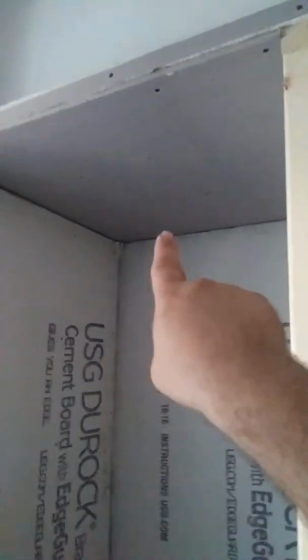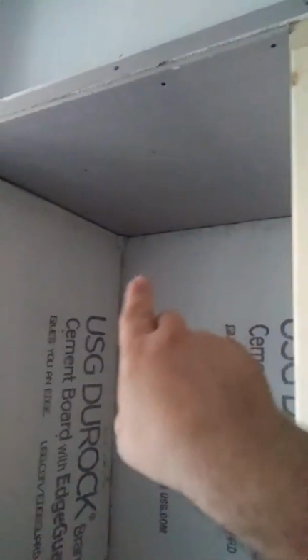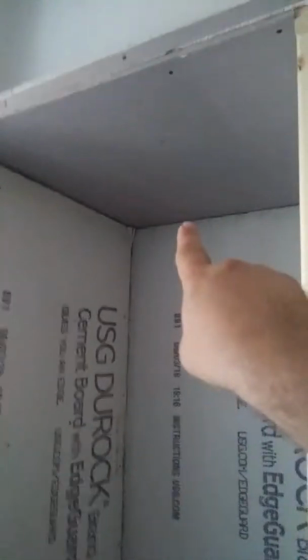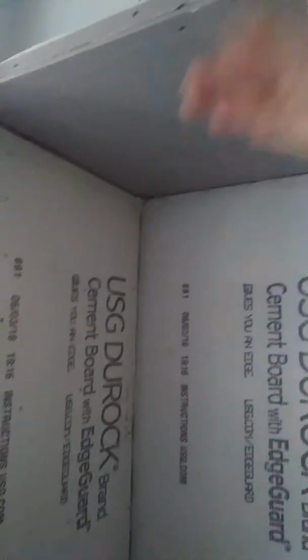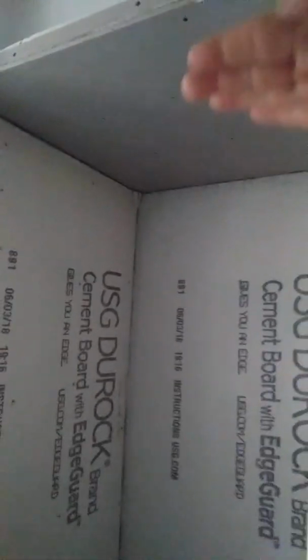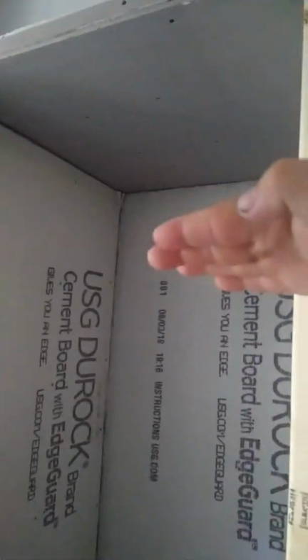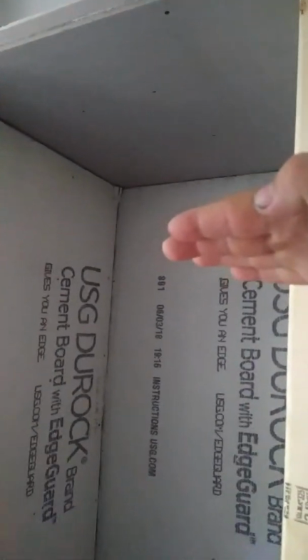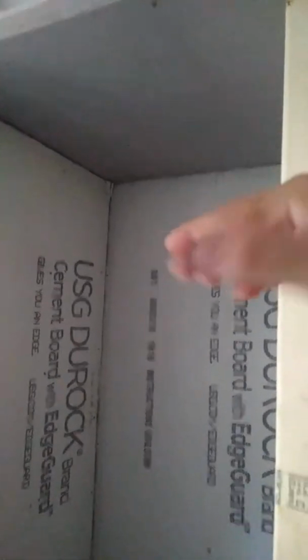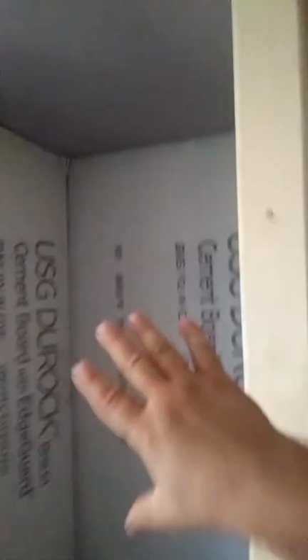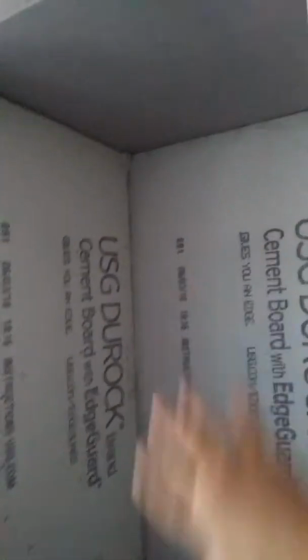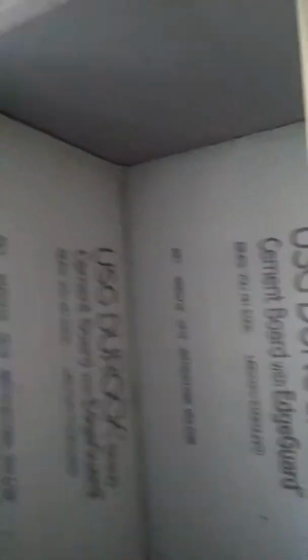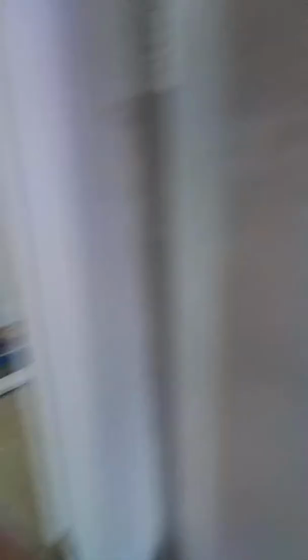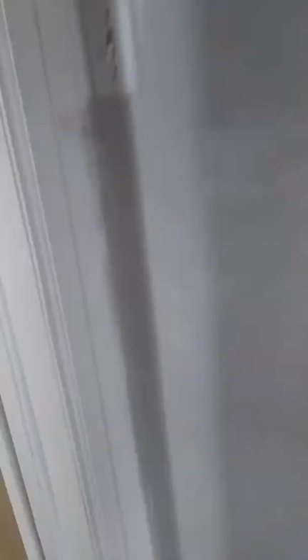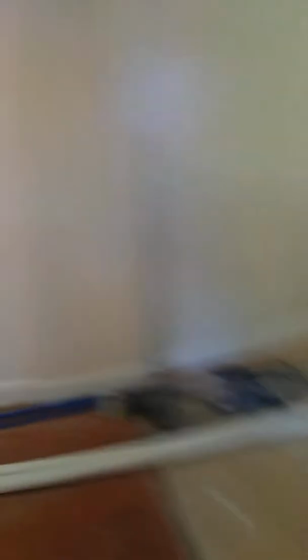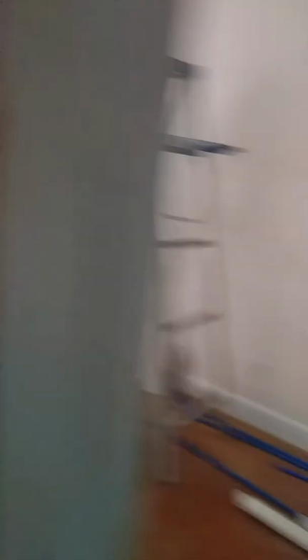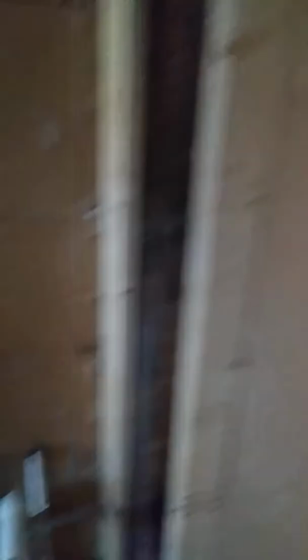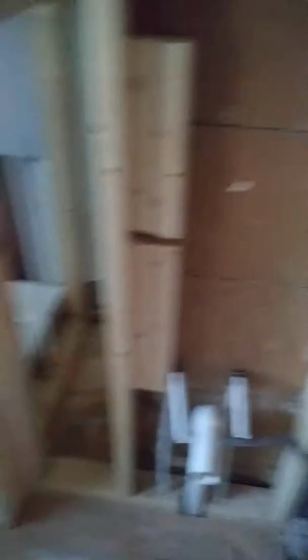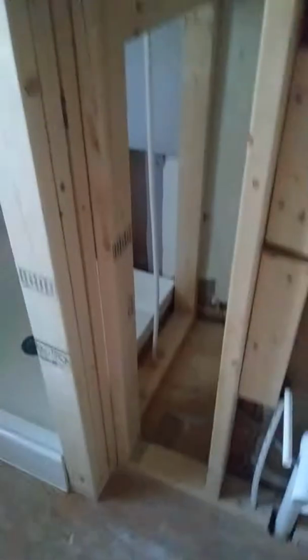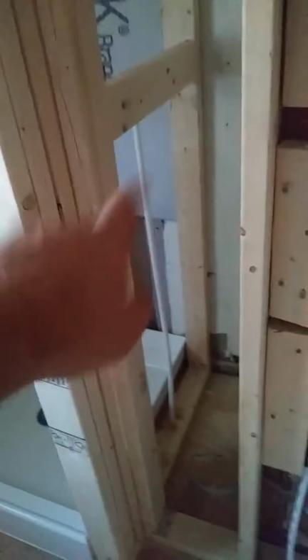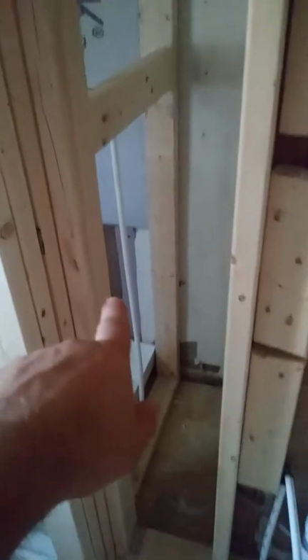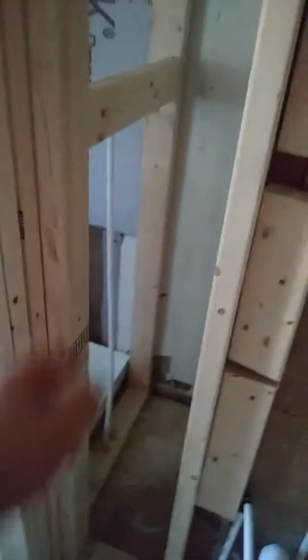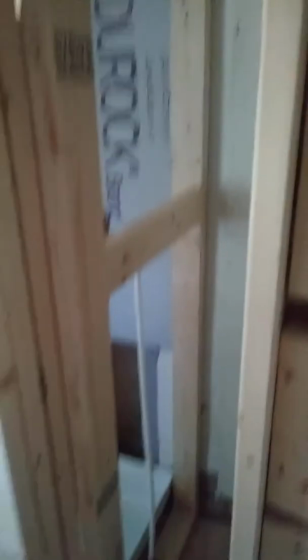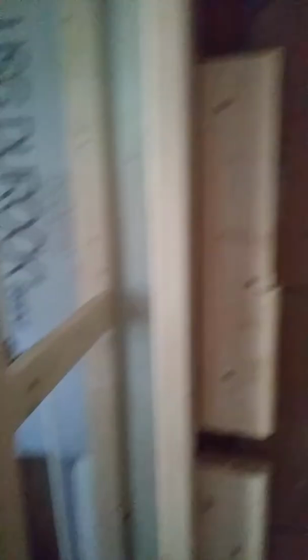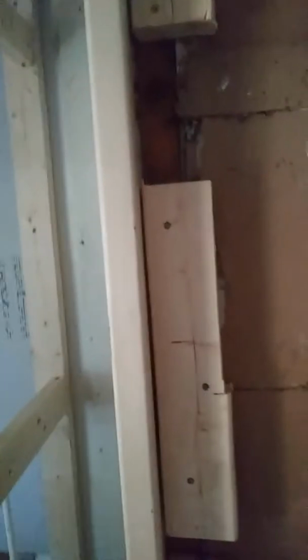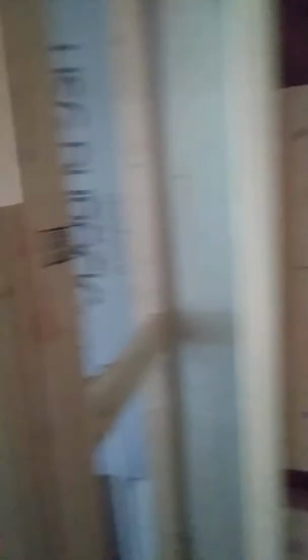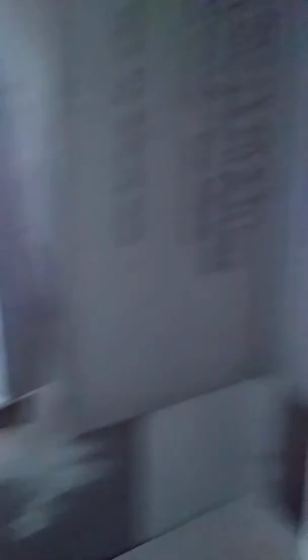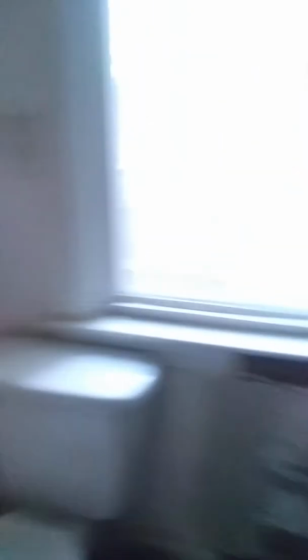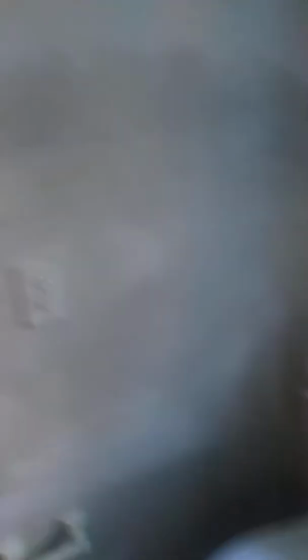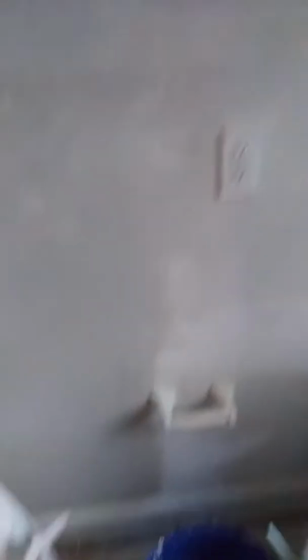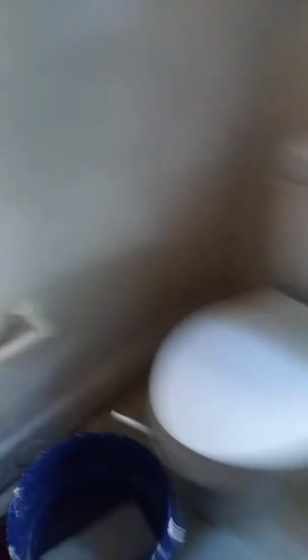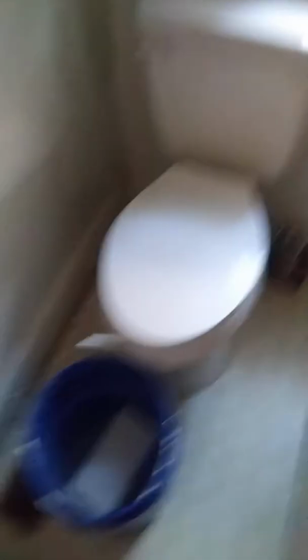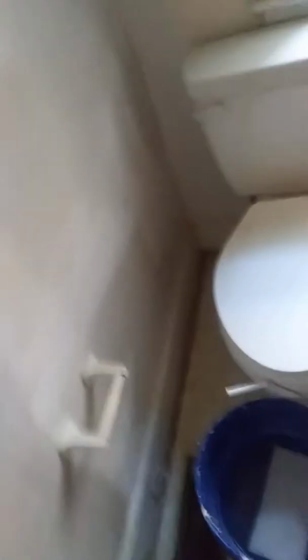The flooring you put in the kitchen should come all the way through here and also go into the bathroom. If you're using vinyl plank, that's good because then this is all waterproof and extremely durable — the tenants can't damage it.